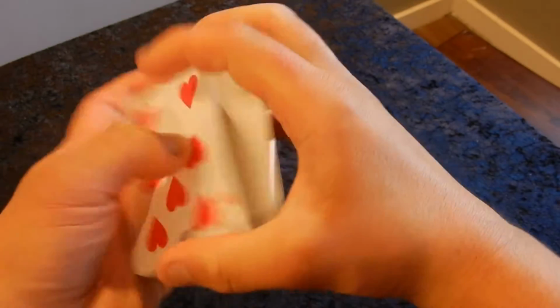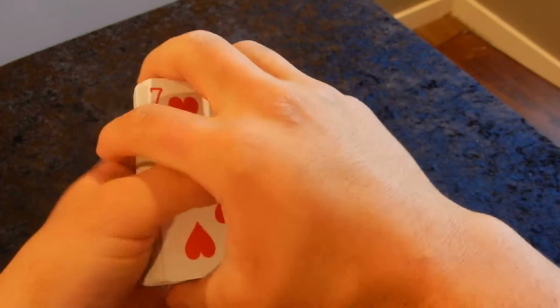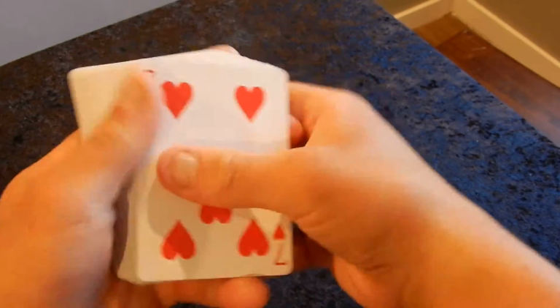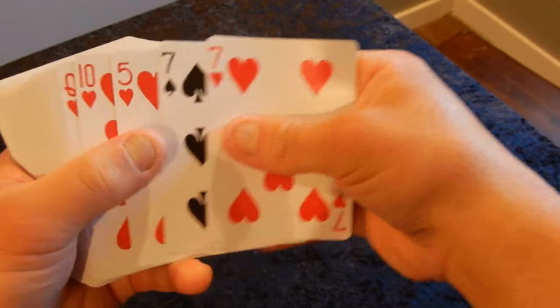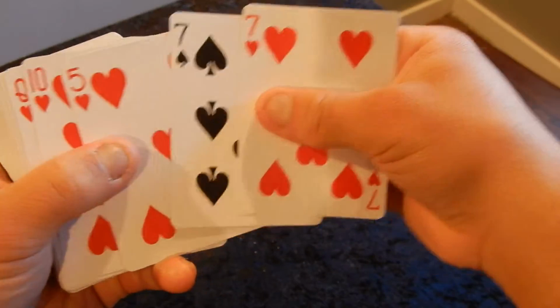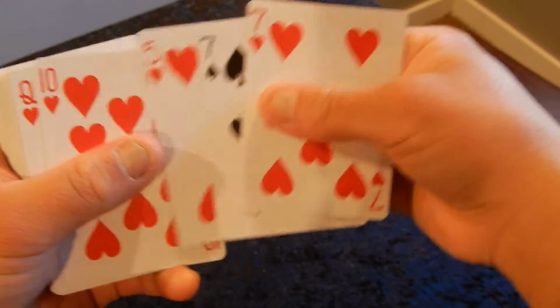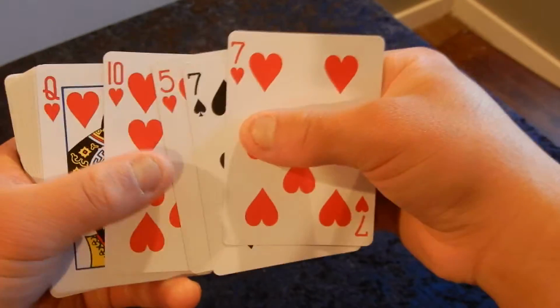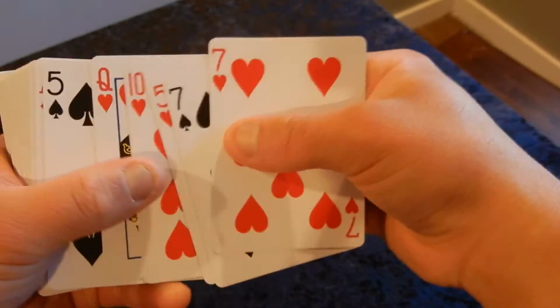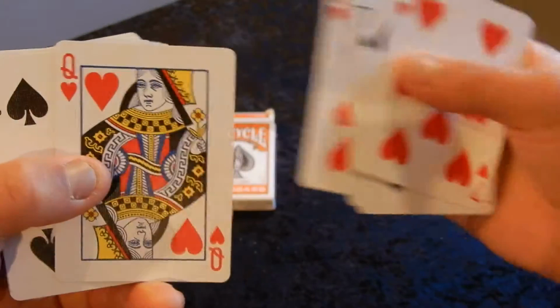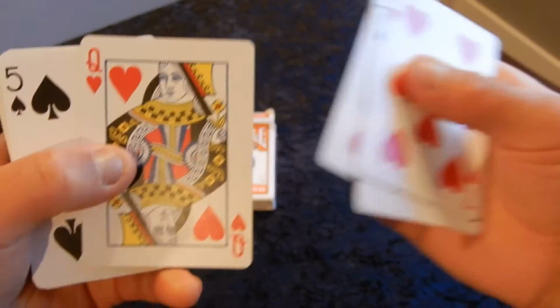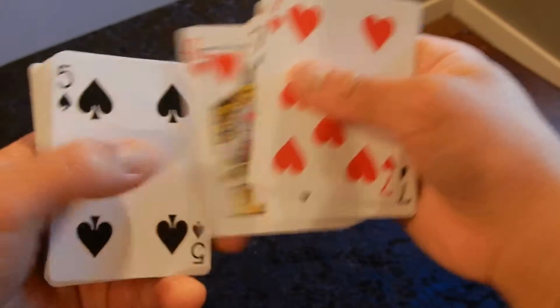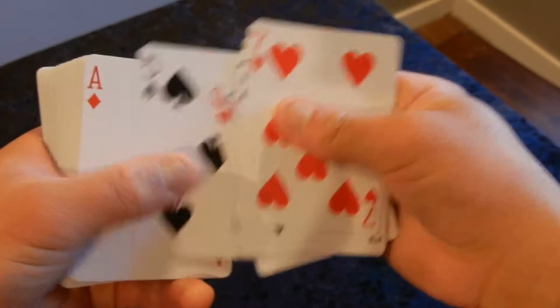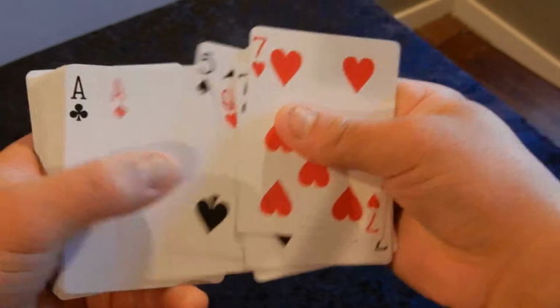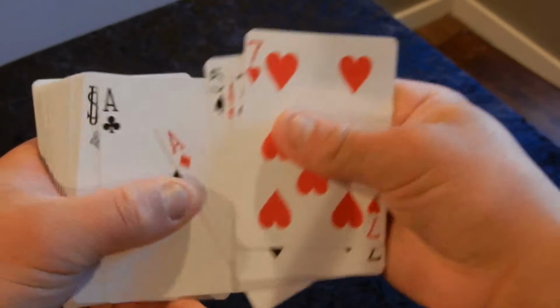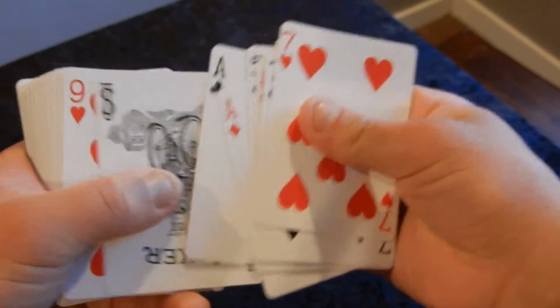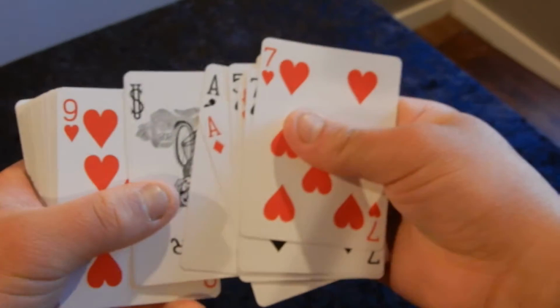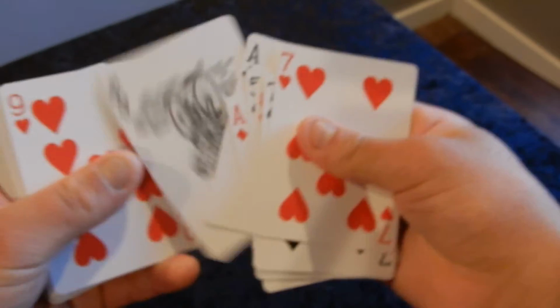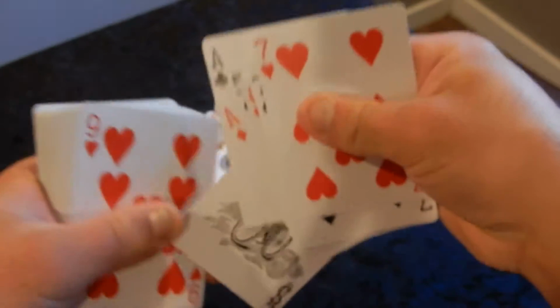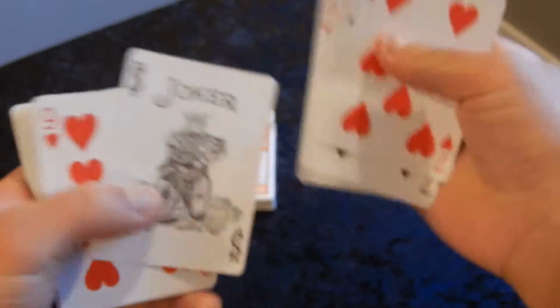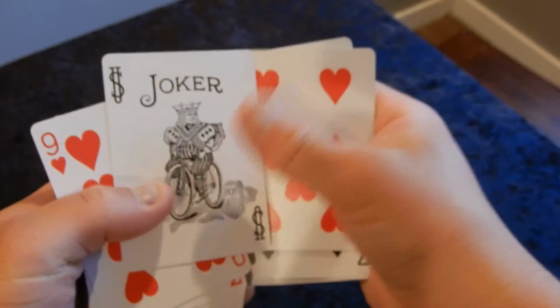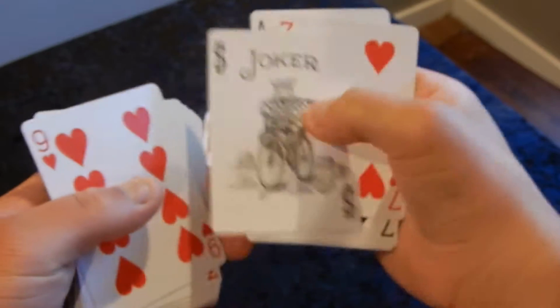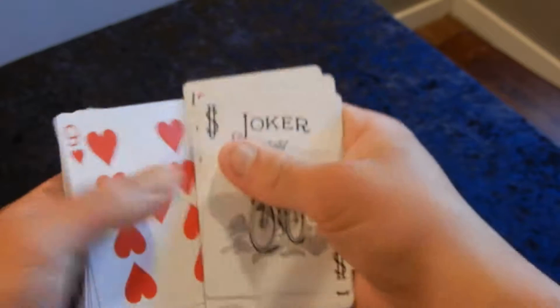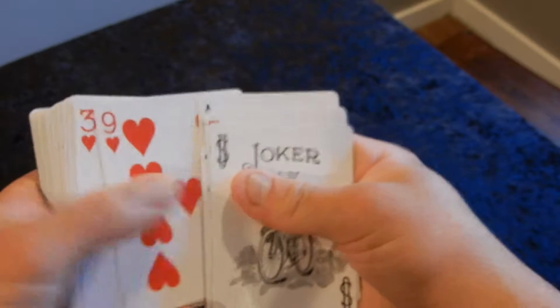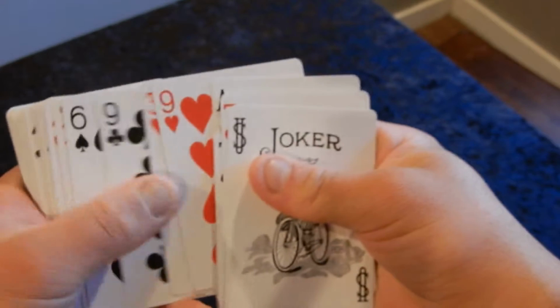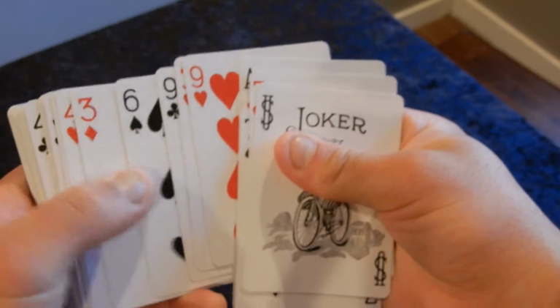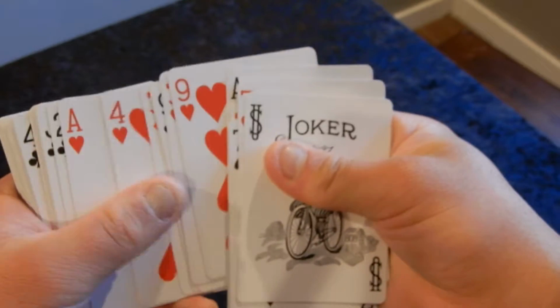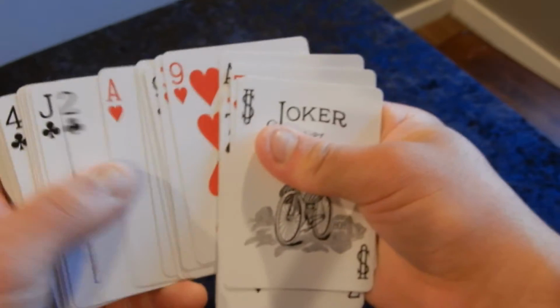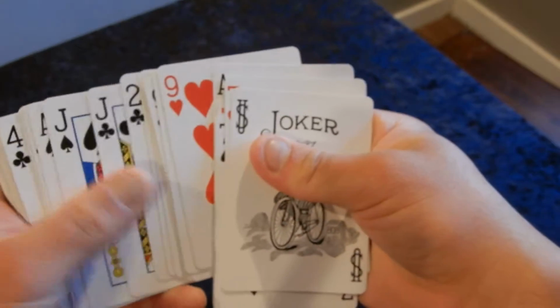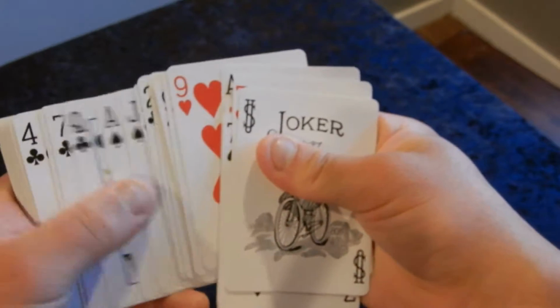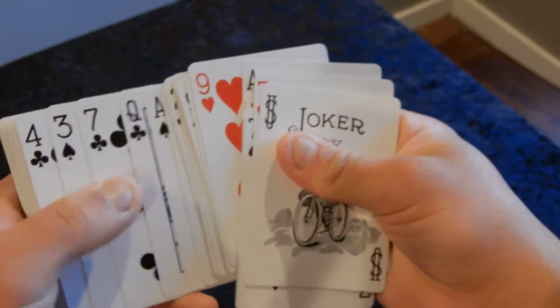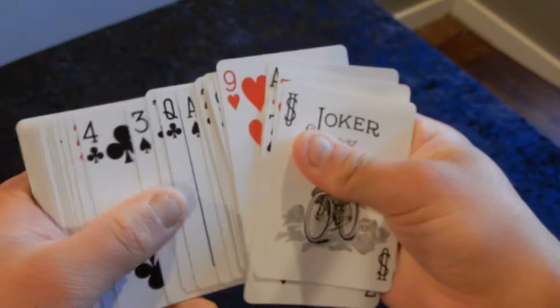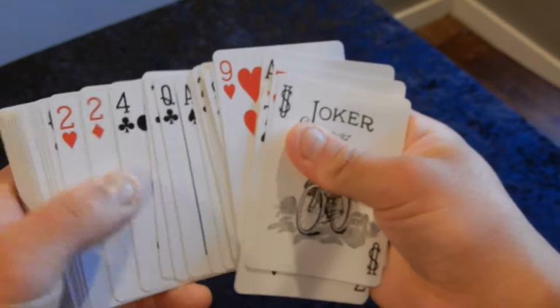The face of the cards is pretty much standard — a standard deck, nothing too fancy about it. The only difference about this deck is the joker.